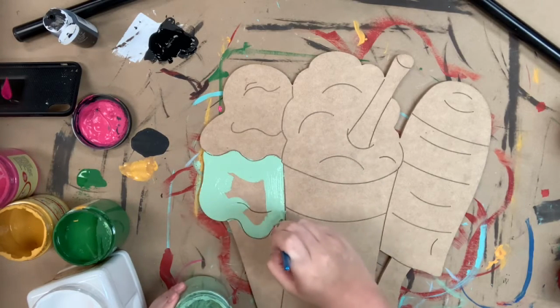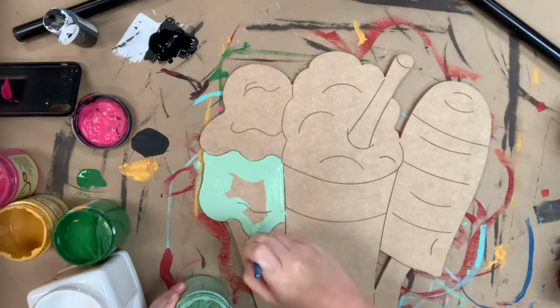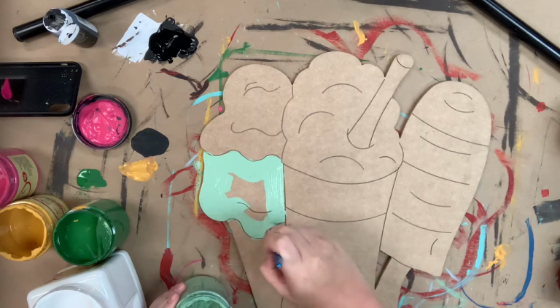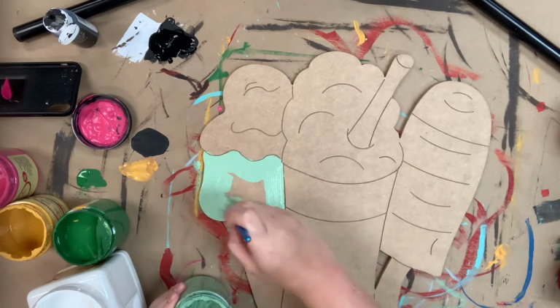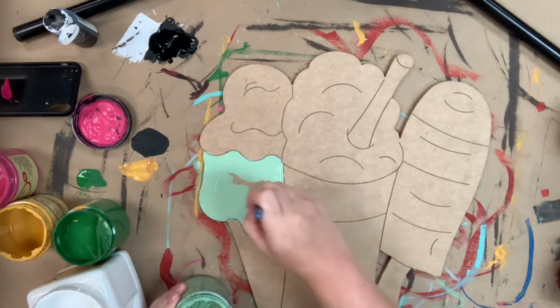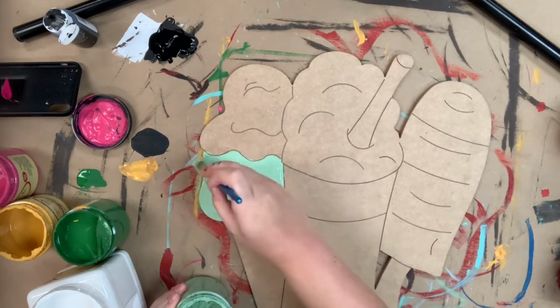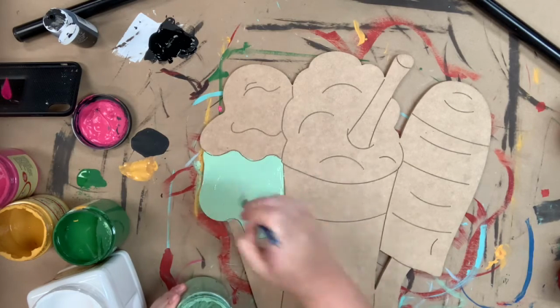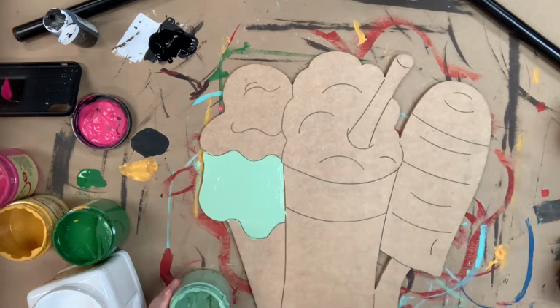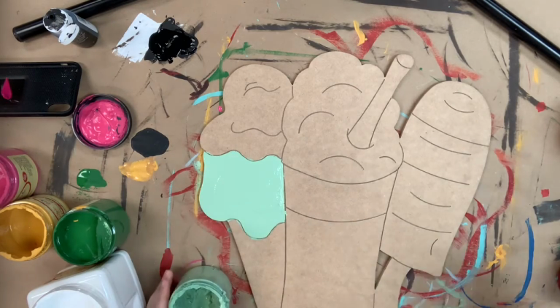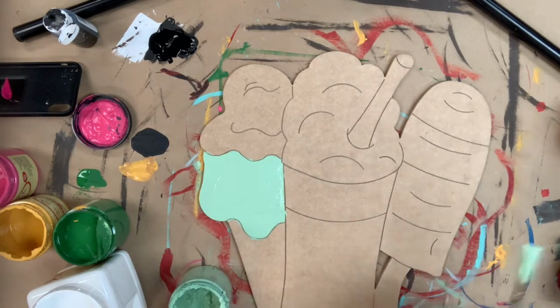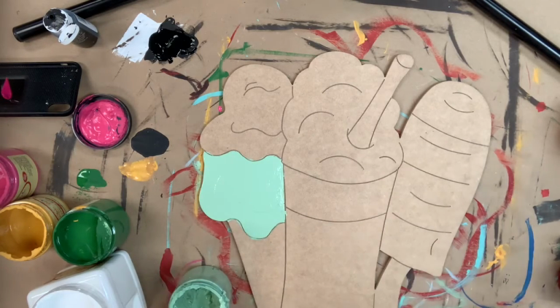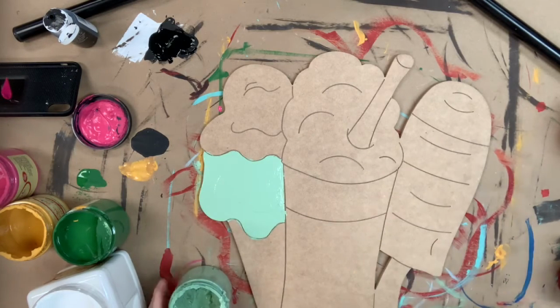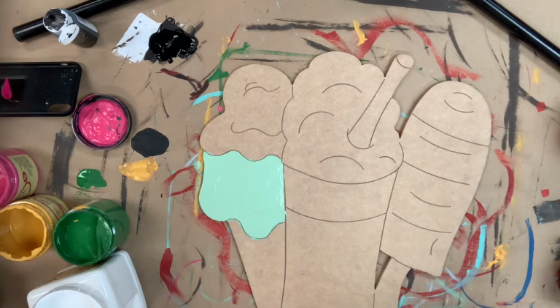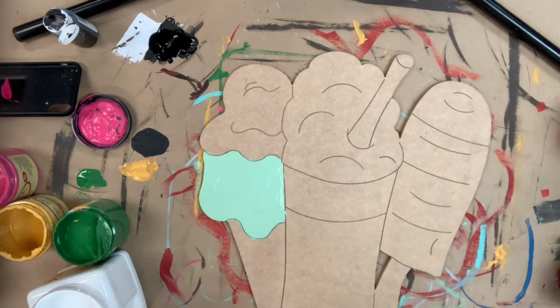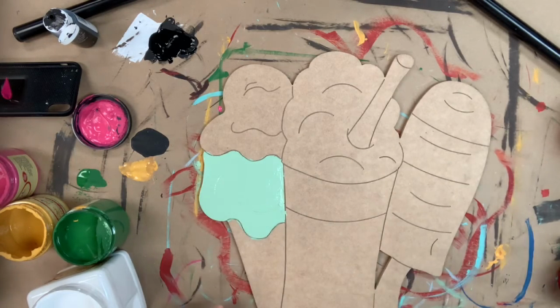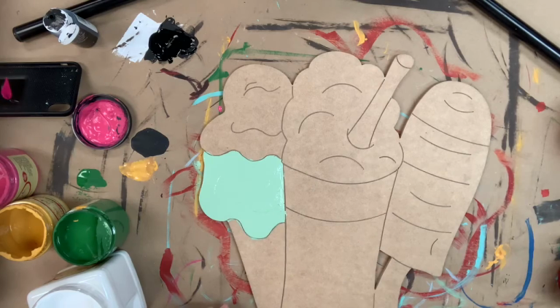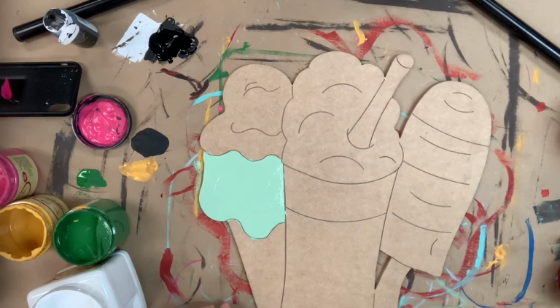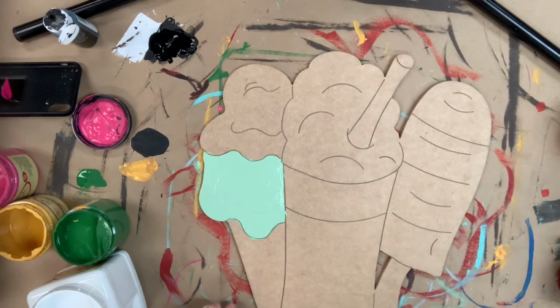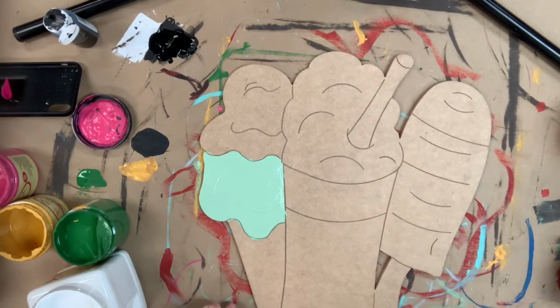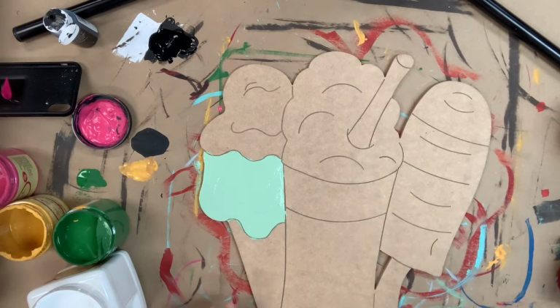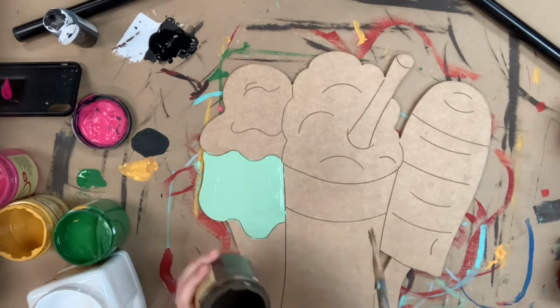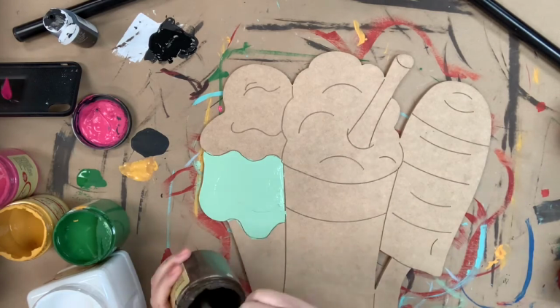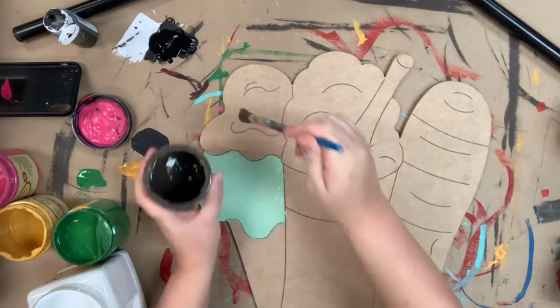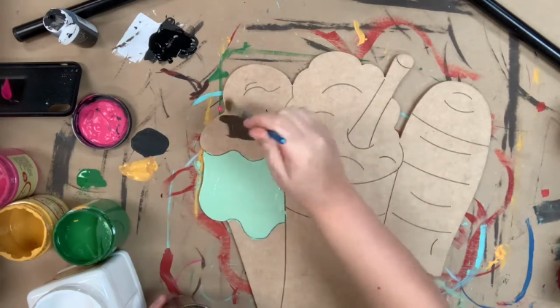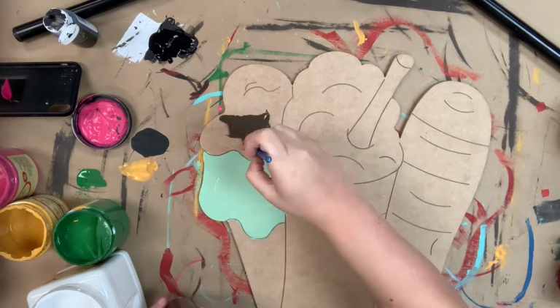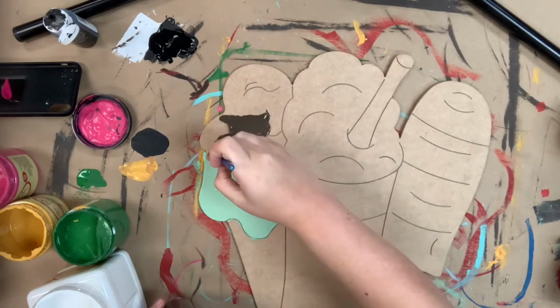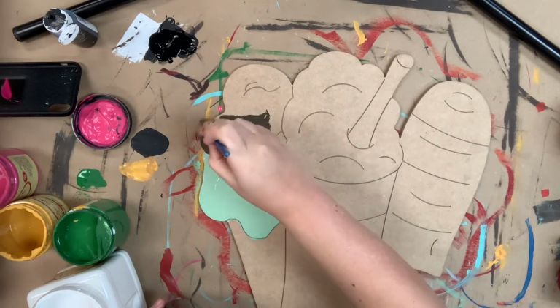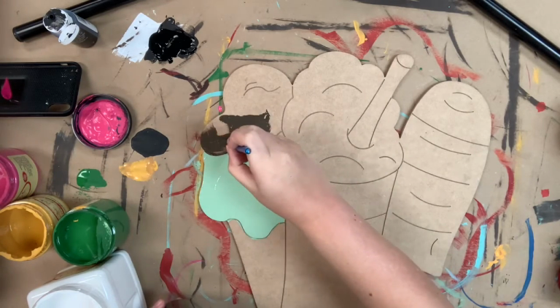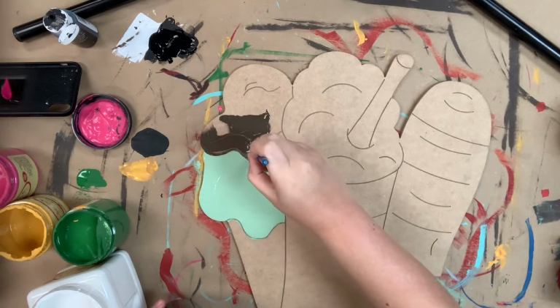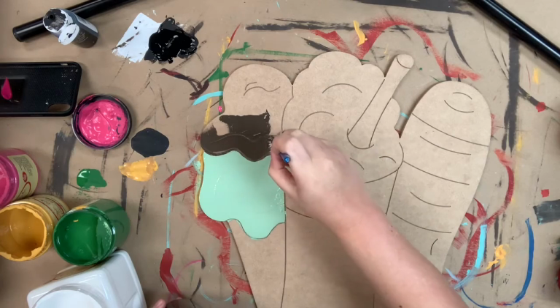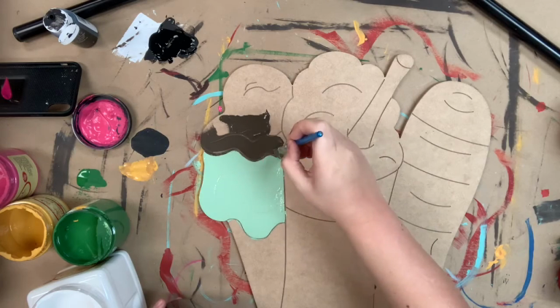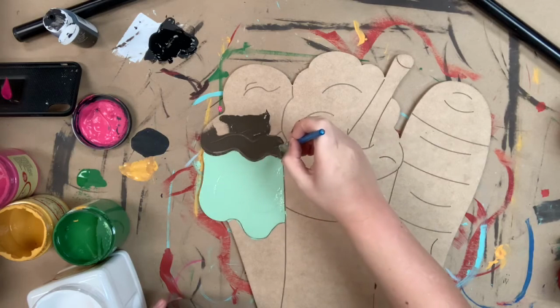I'm going in with the color mint julep first for this ice cream — thinking about mint ice cream. Next I'm going to go in with the color chocolate for my top scoop on this ice cream cone.